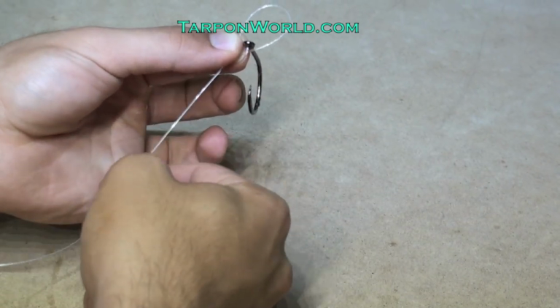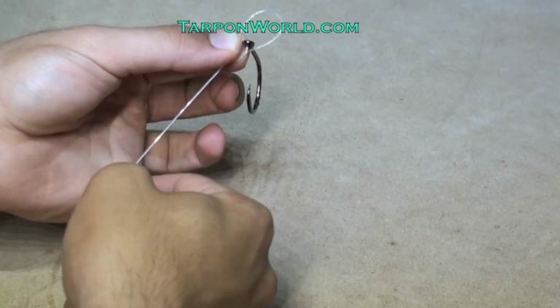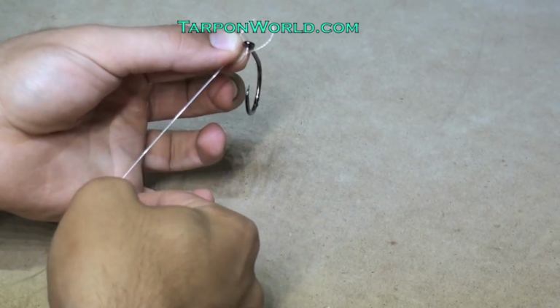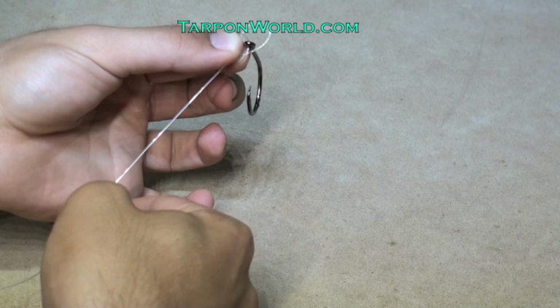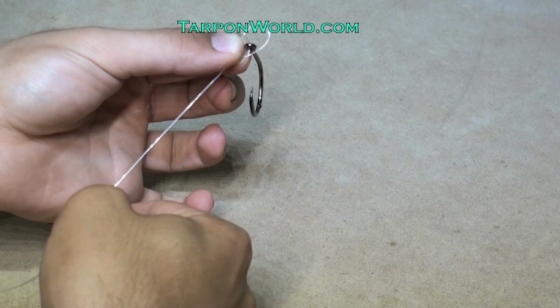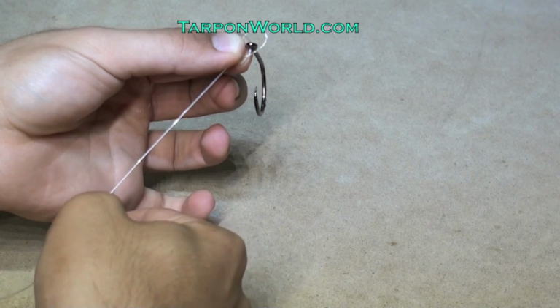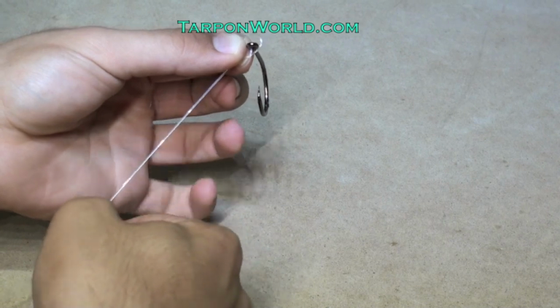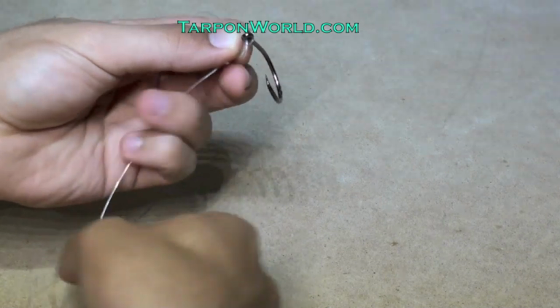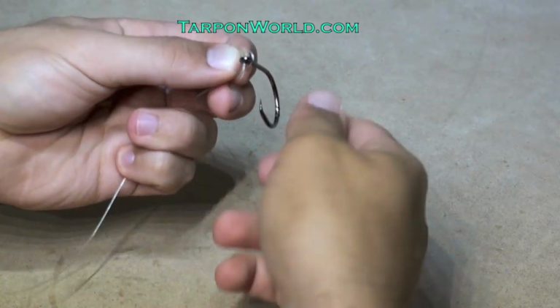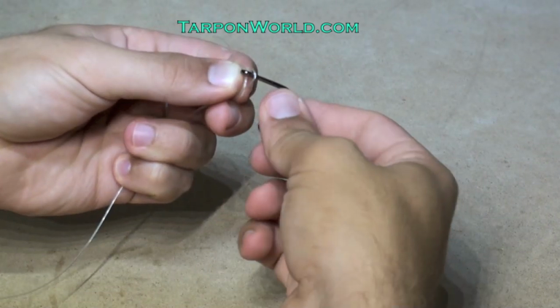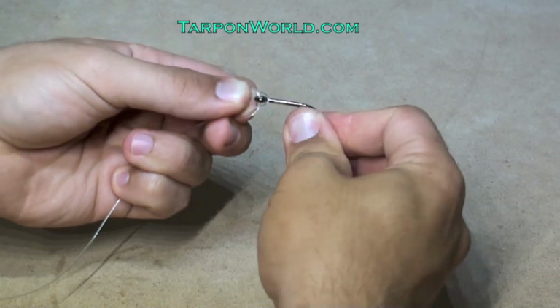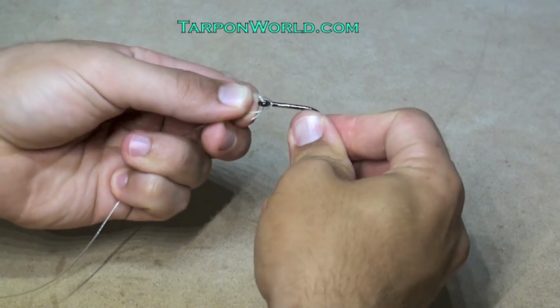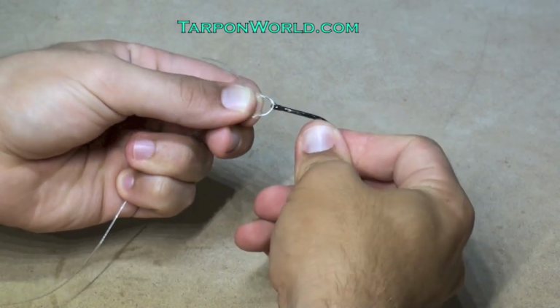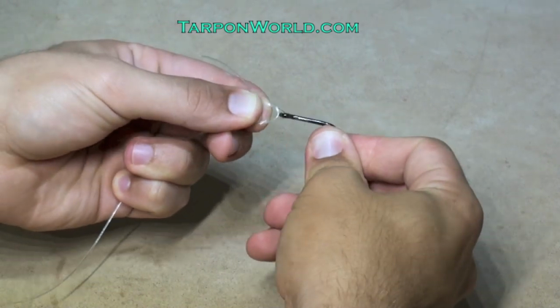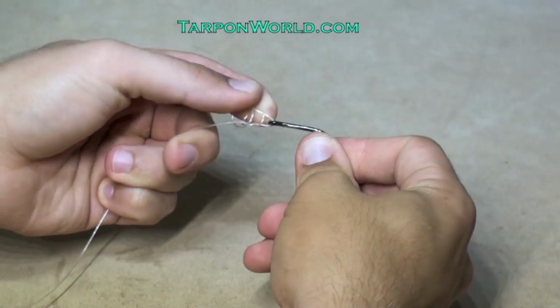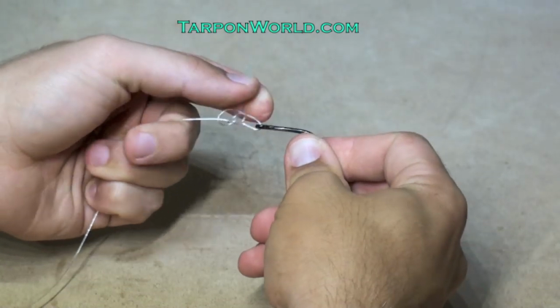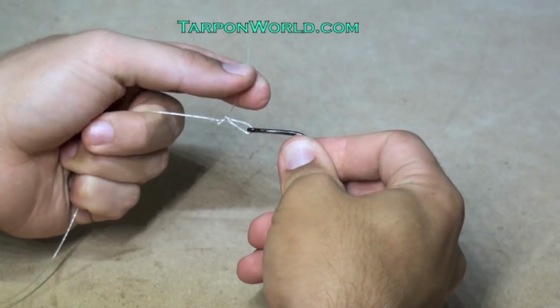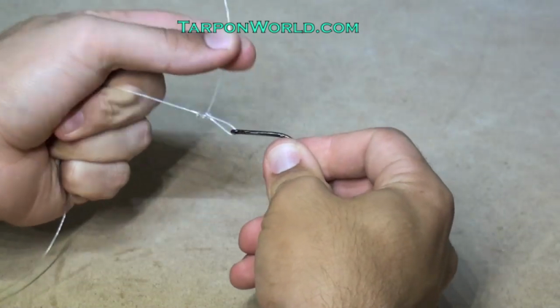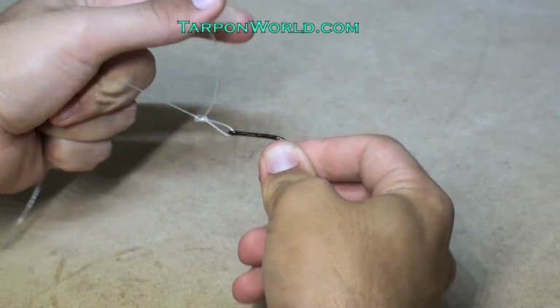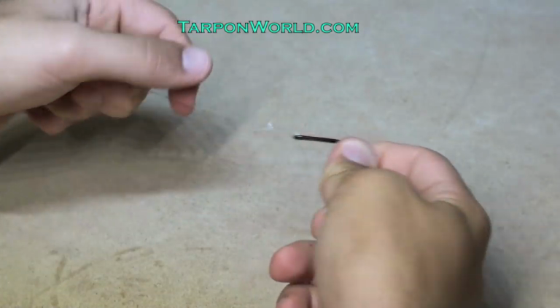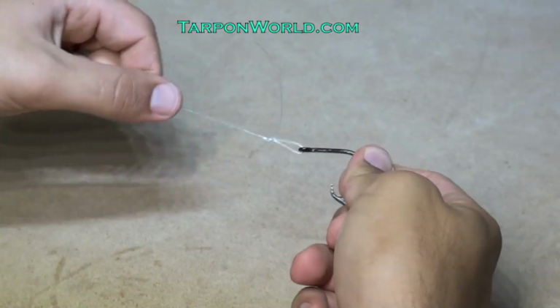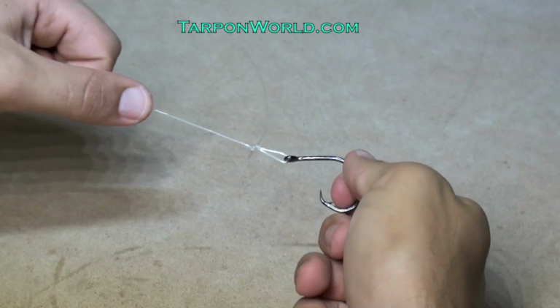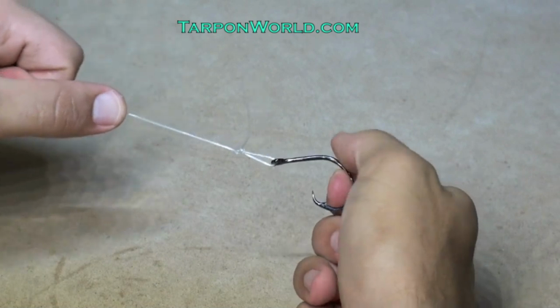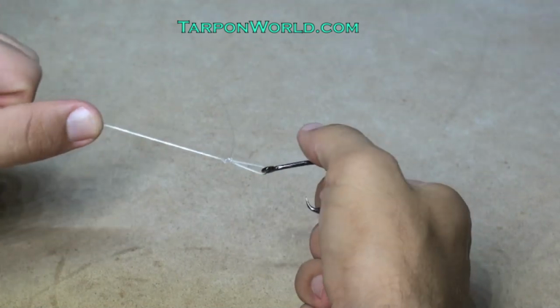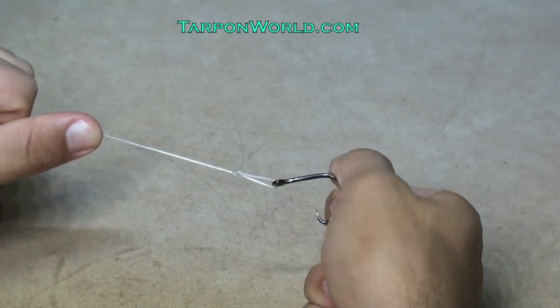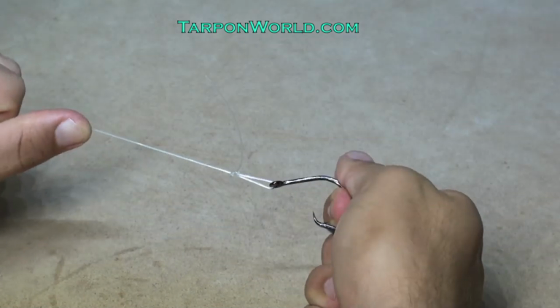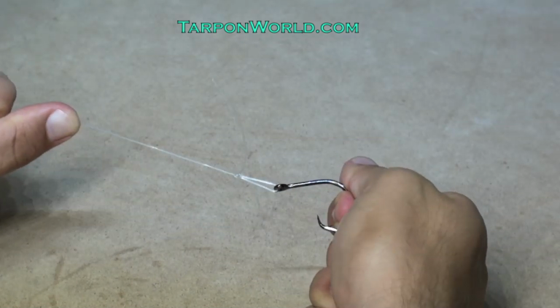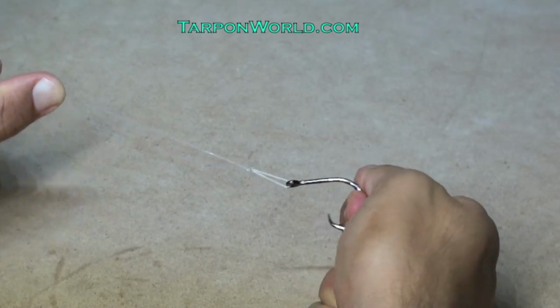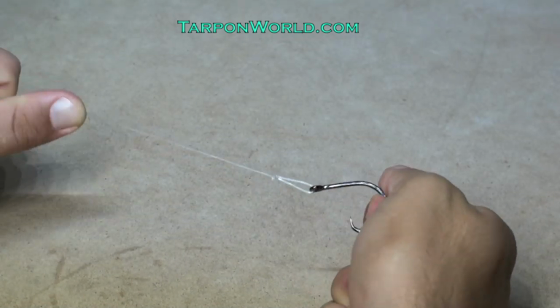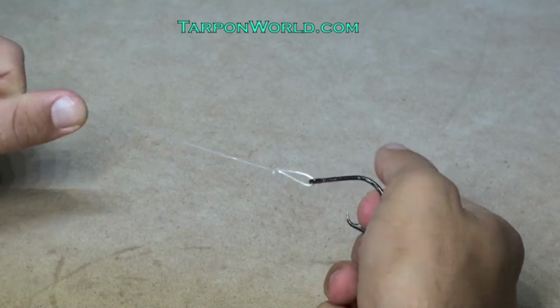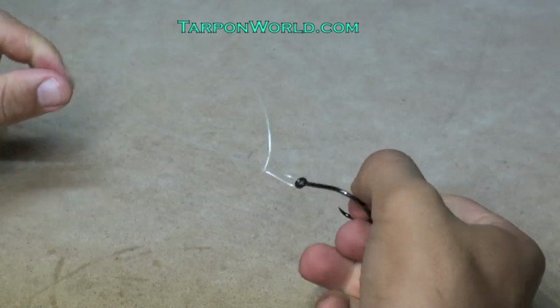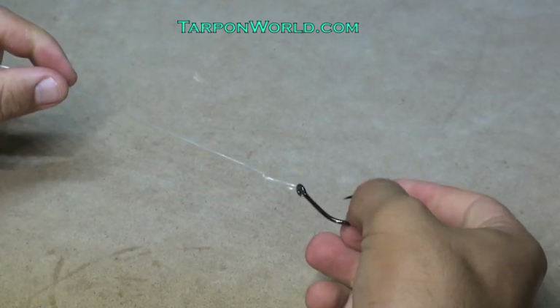Then pull the main line to adjust the size of the loop you want to create. Then pull on the main line and your hook, and there is your perfection loop. It's that simple.